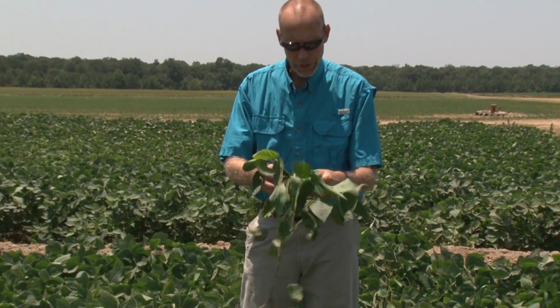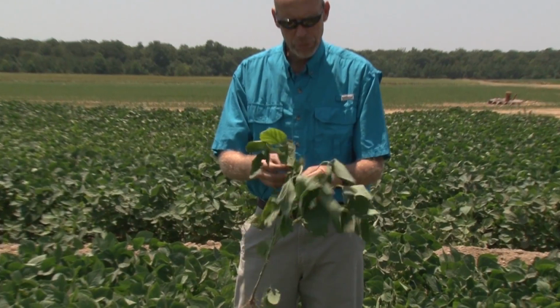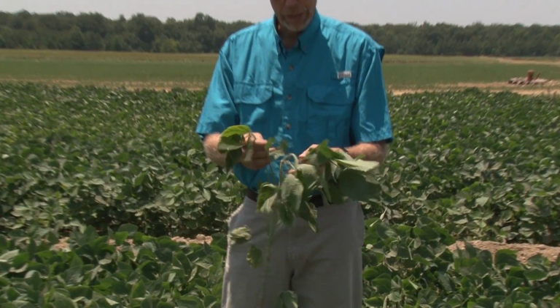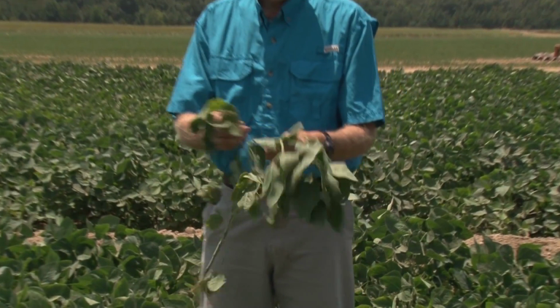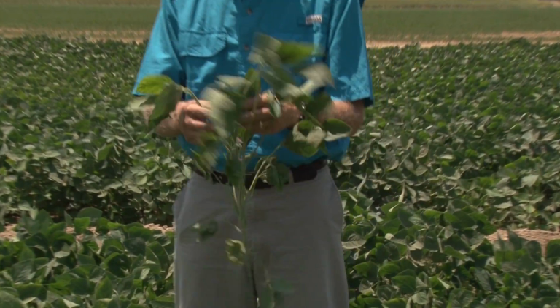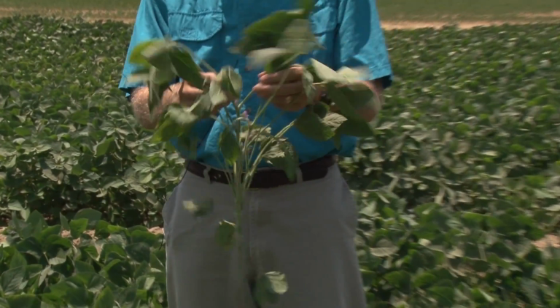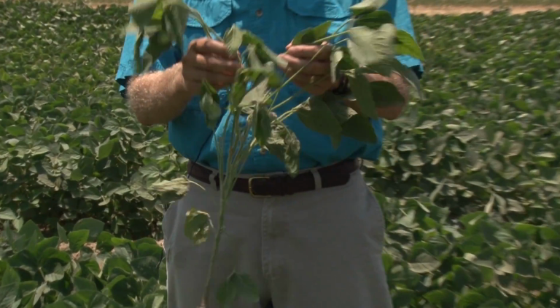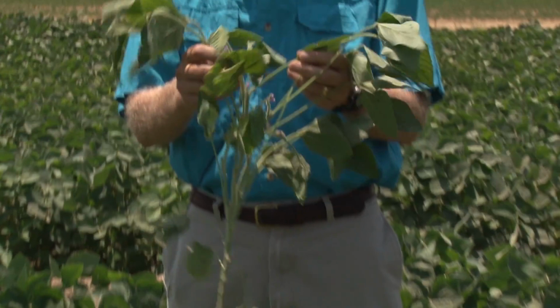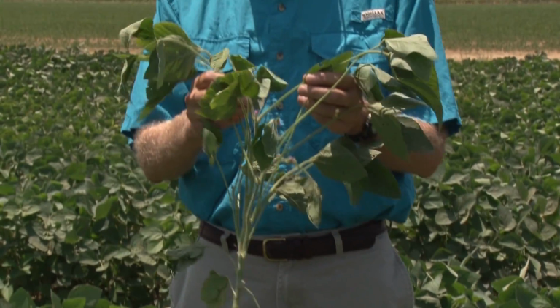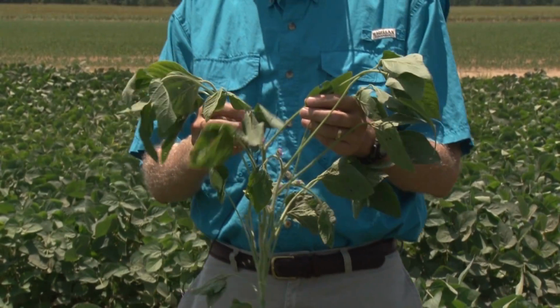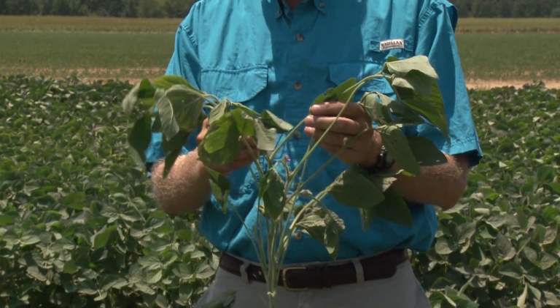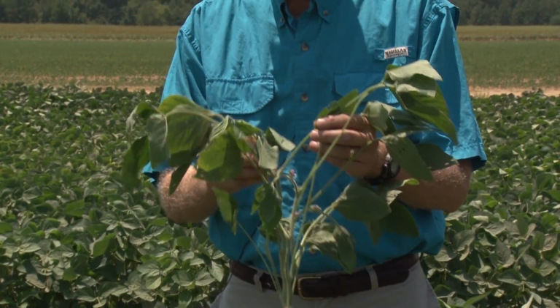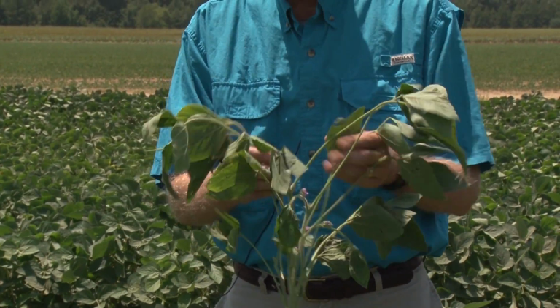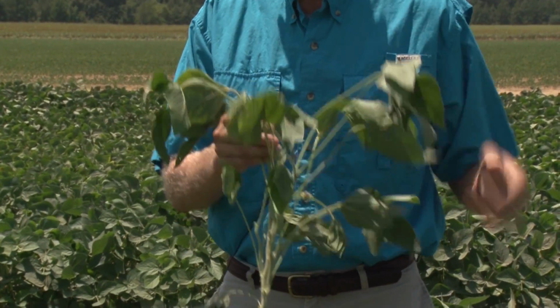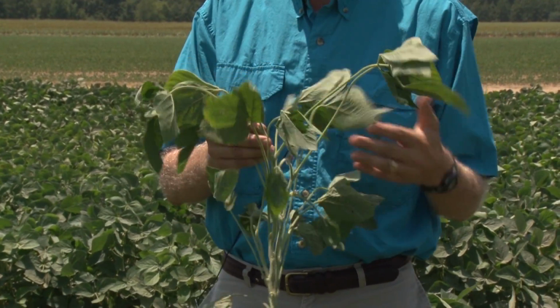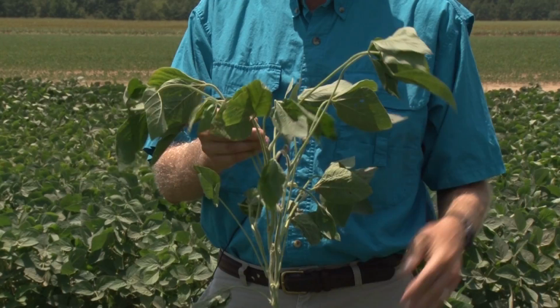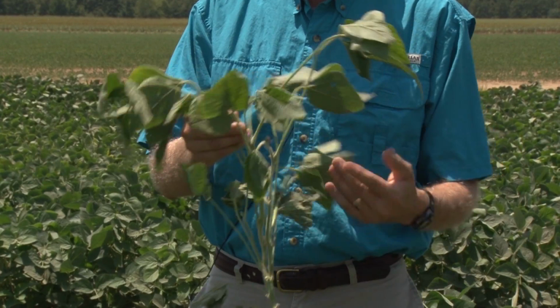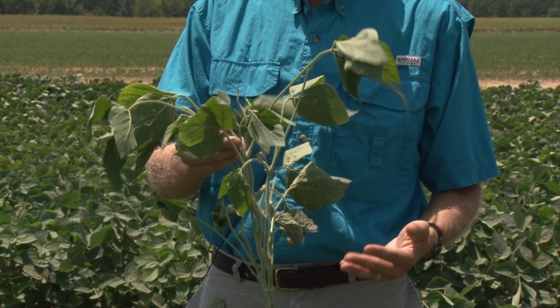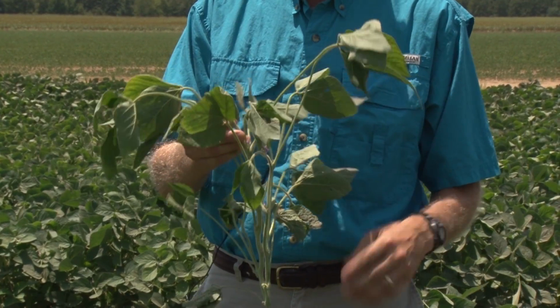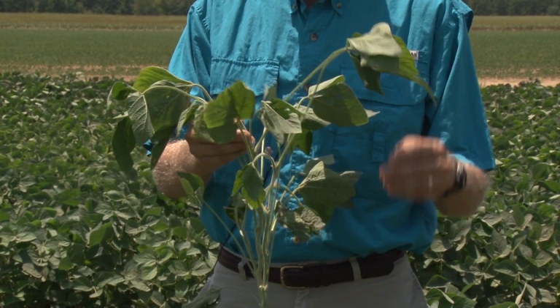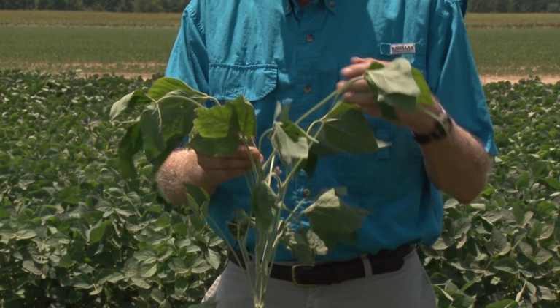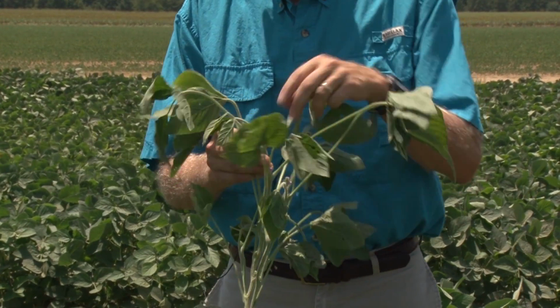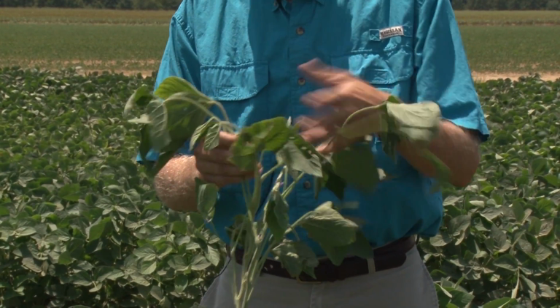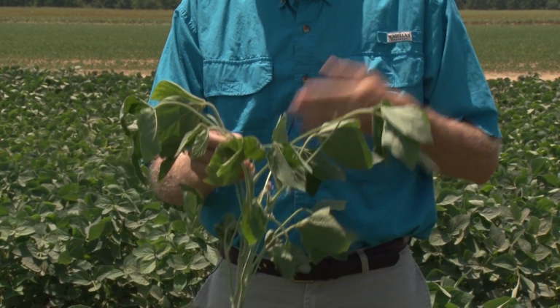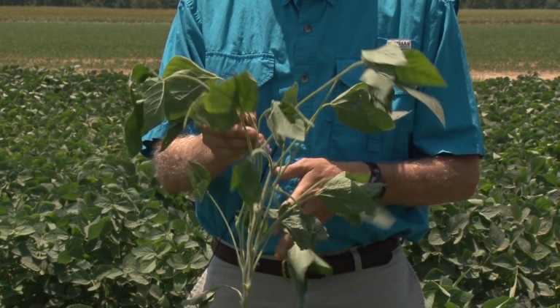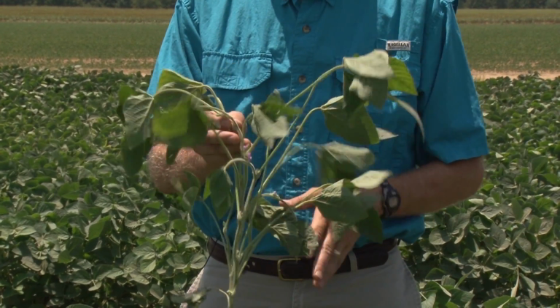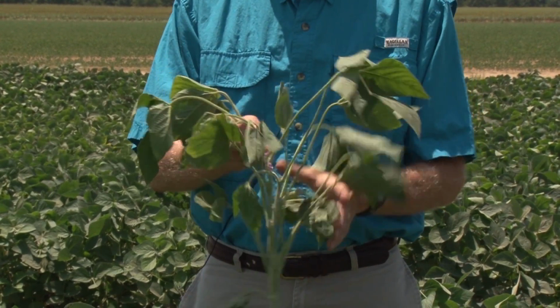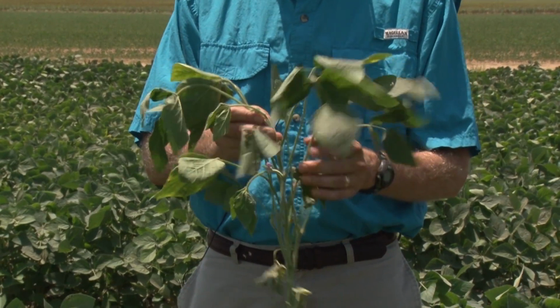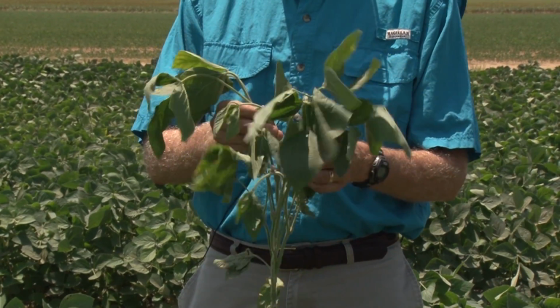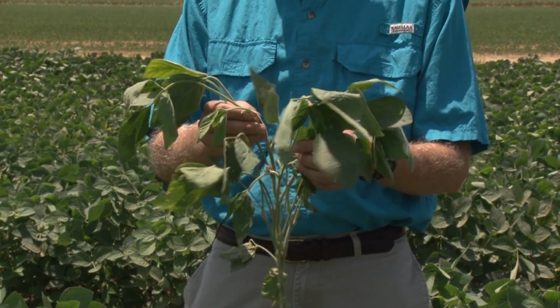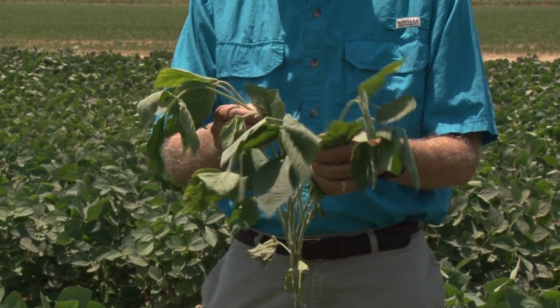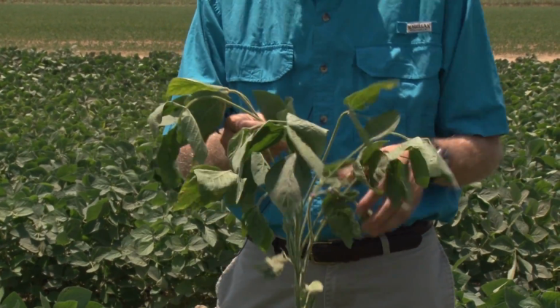First thing when we get into the field, we also want to take note of the growth stage — whether it has blooms, how many nodes it has, whether there are pods, and if there are pods, how developed they are.